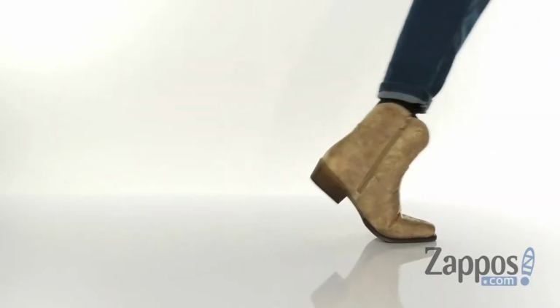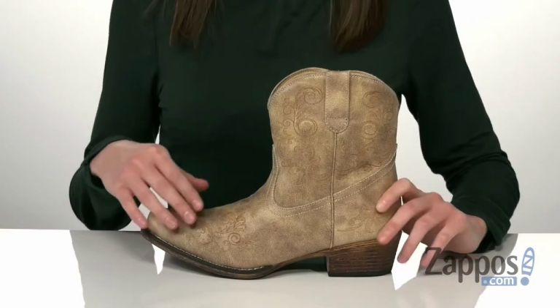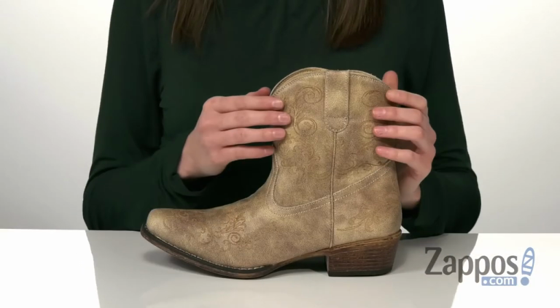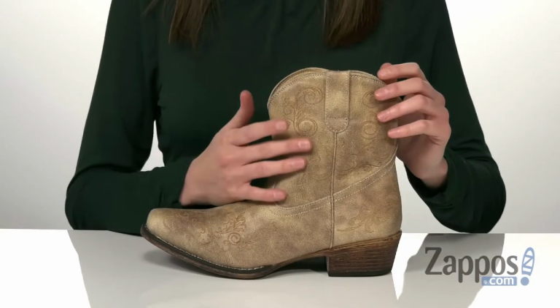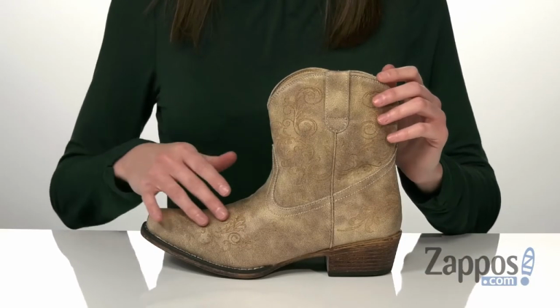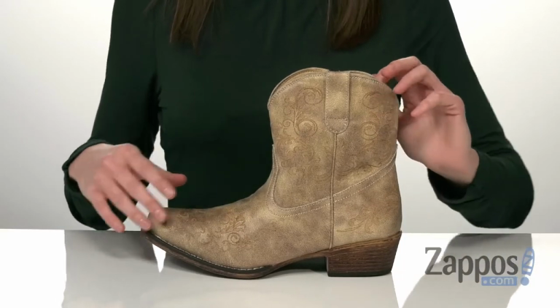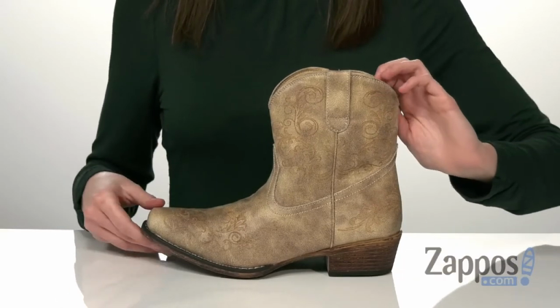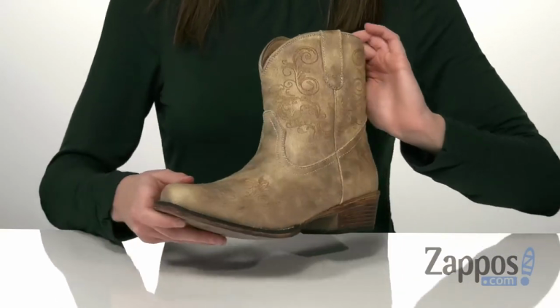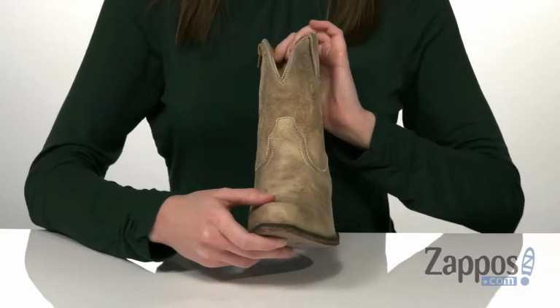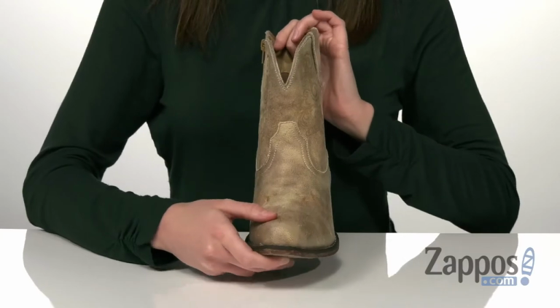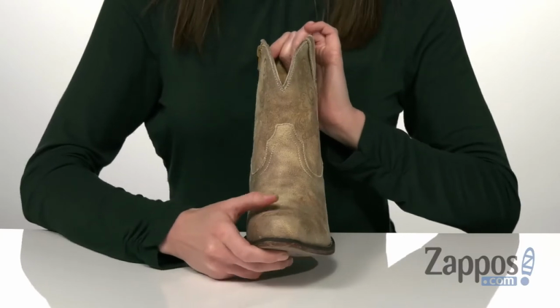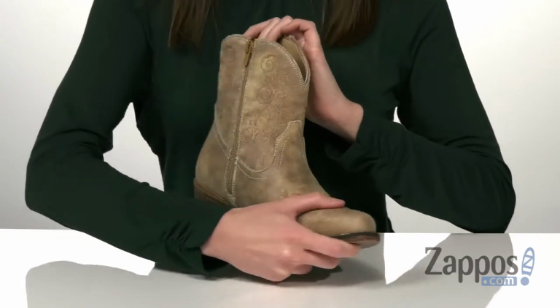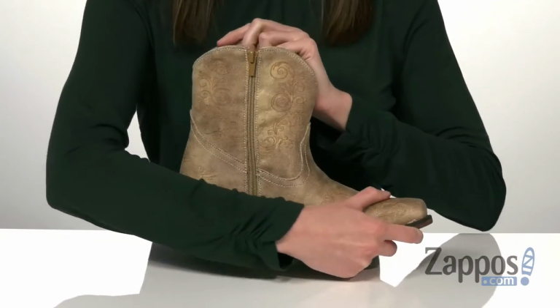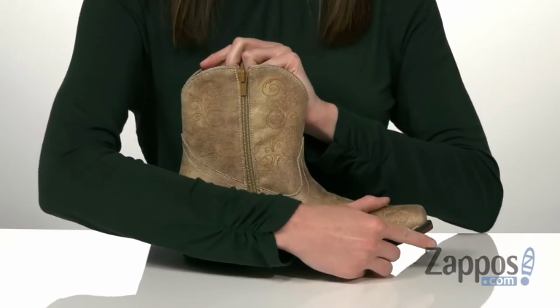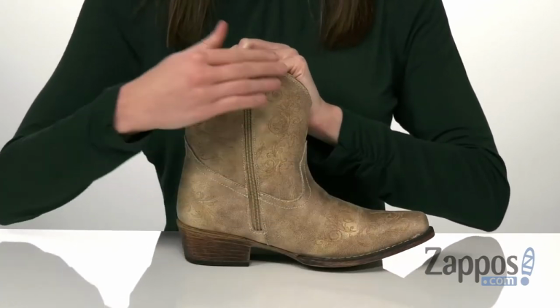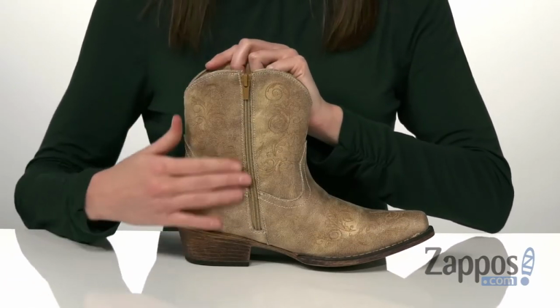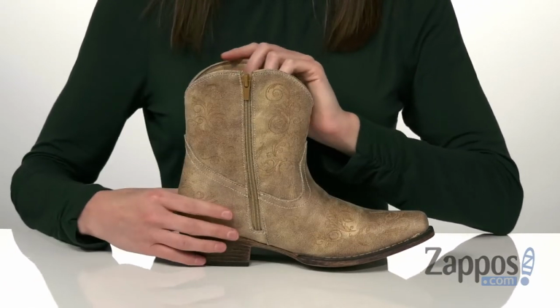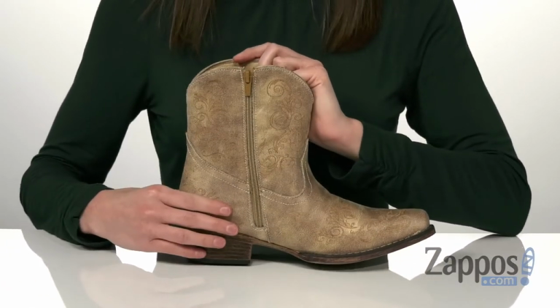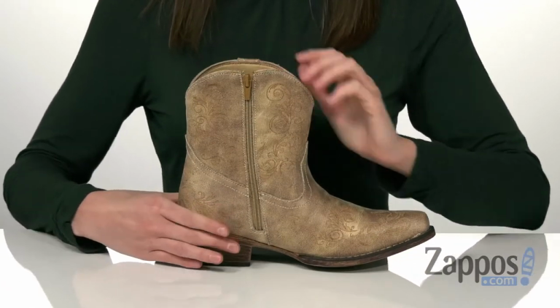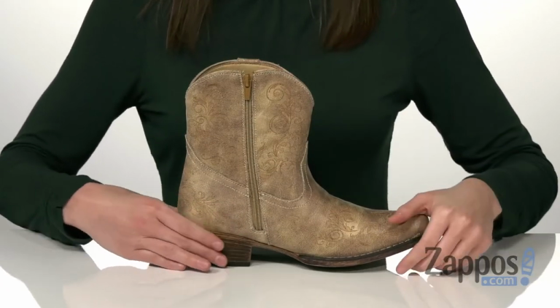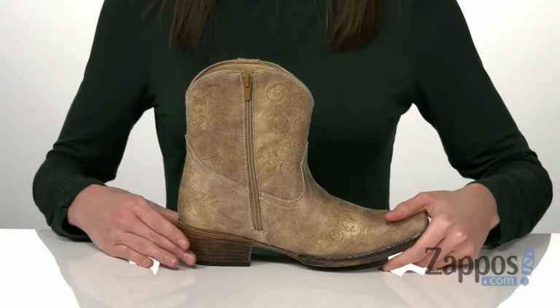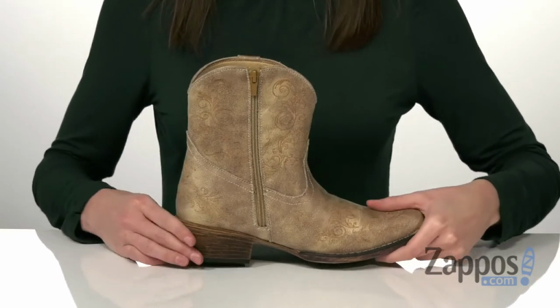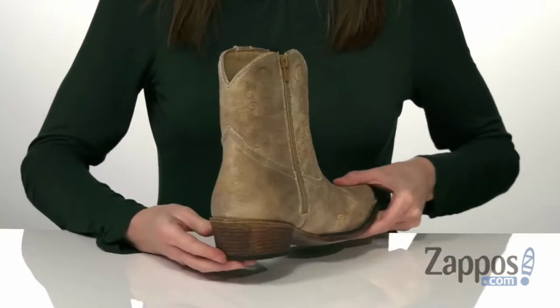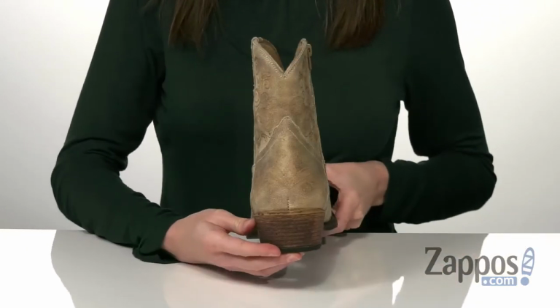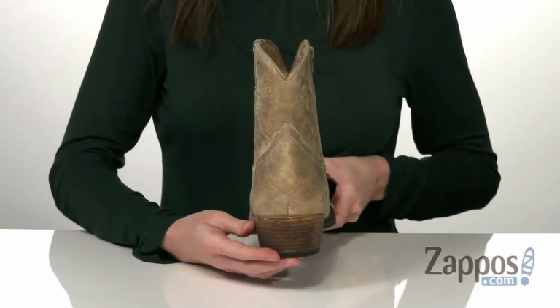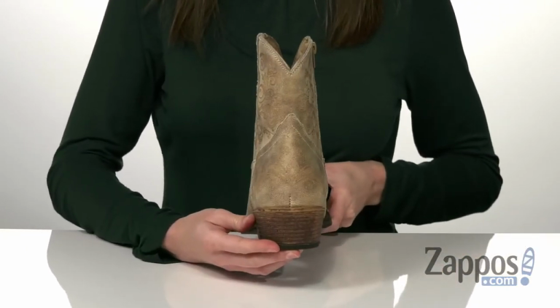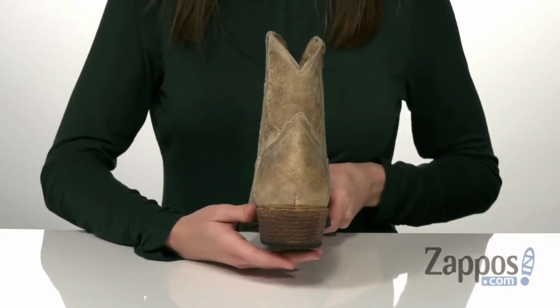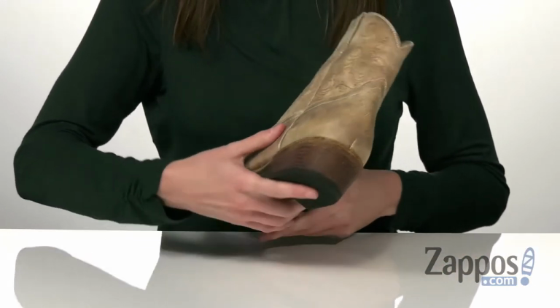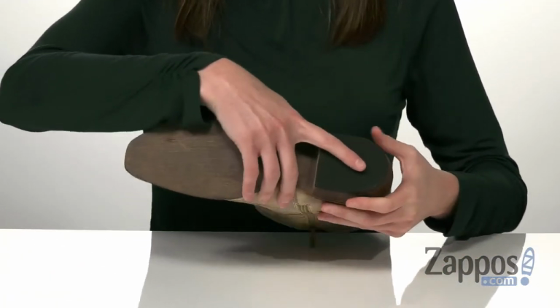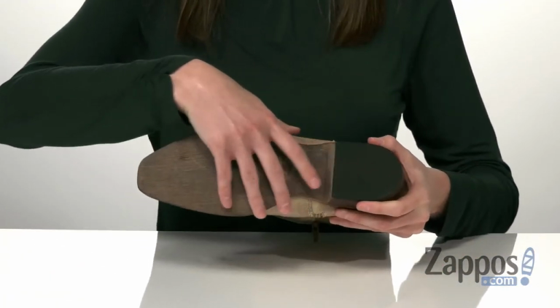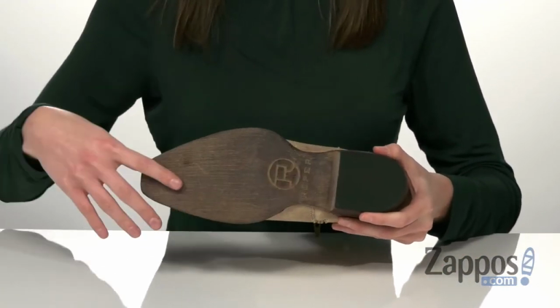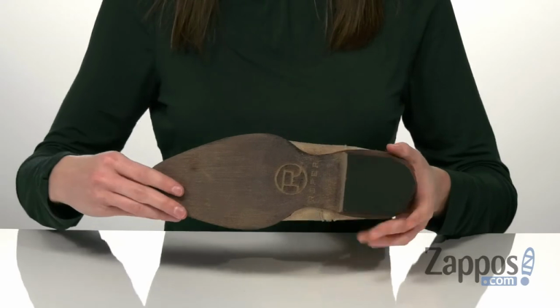burnished faux leather and it has this really intricate laser cut detailing throughout. On the opposite side, you have a full length zipper to help you get these on, and a stacked heel at the back which is just over an inch tall.